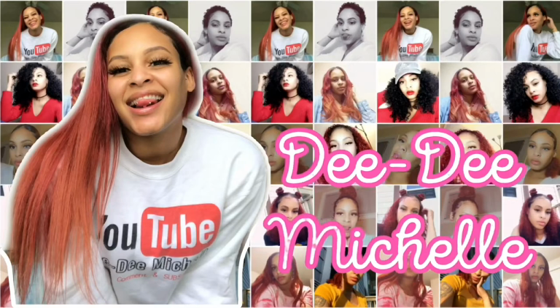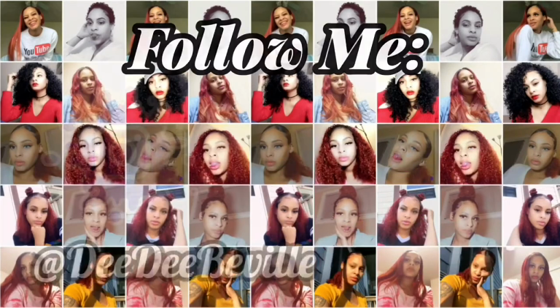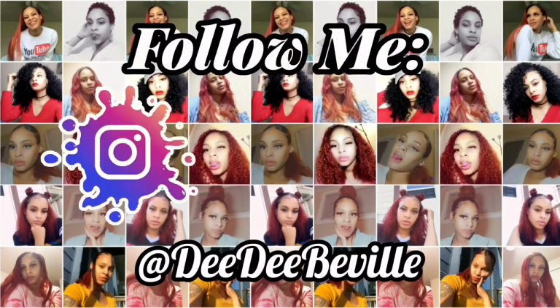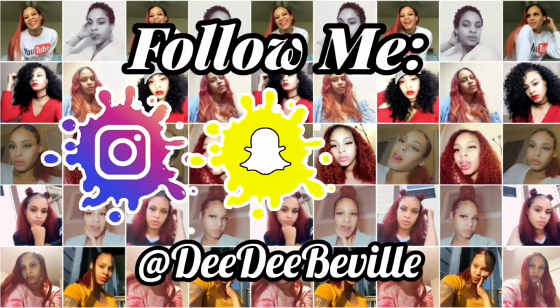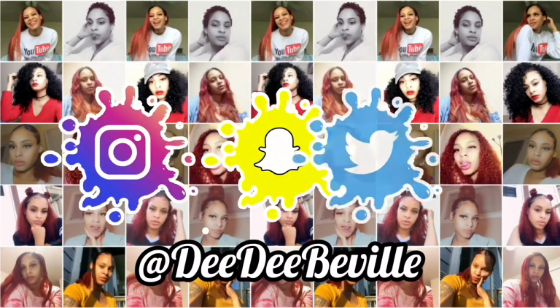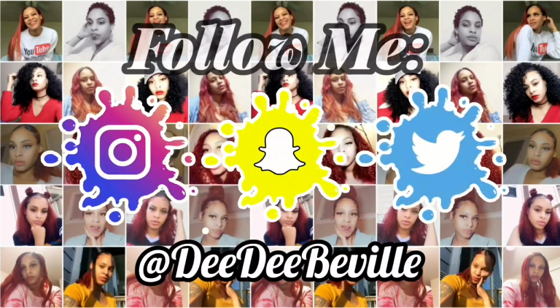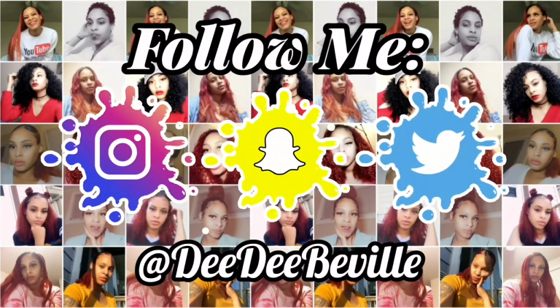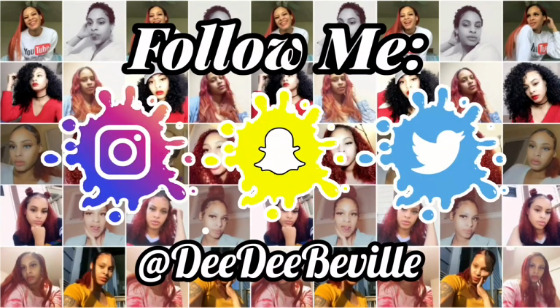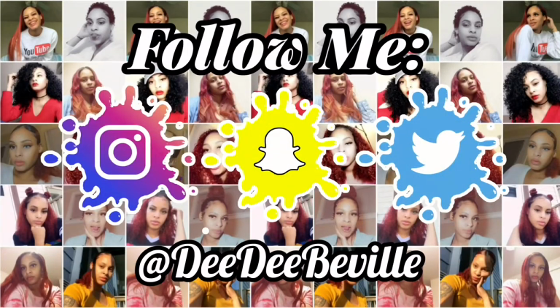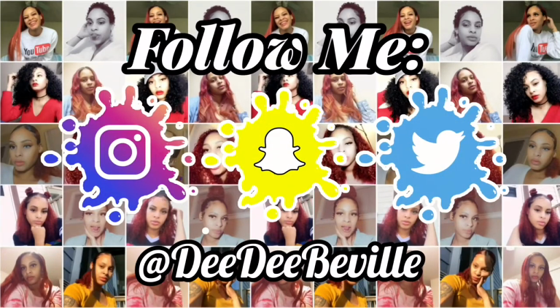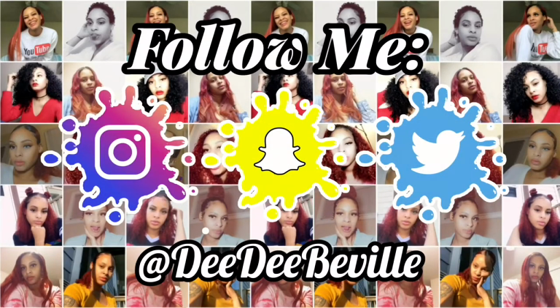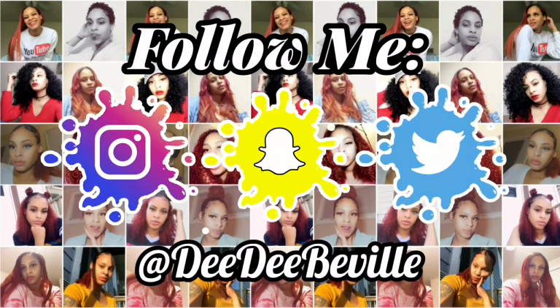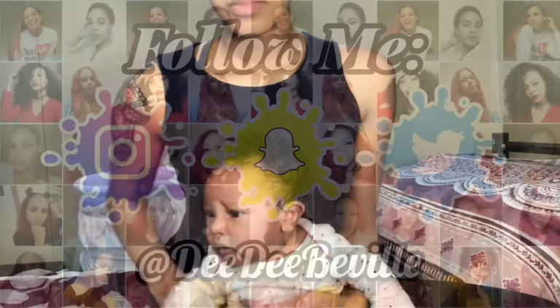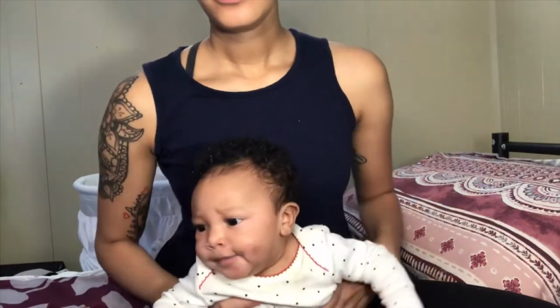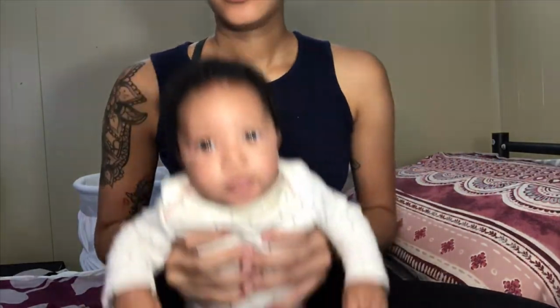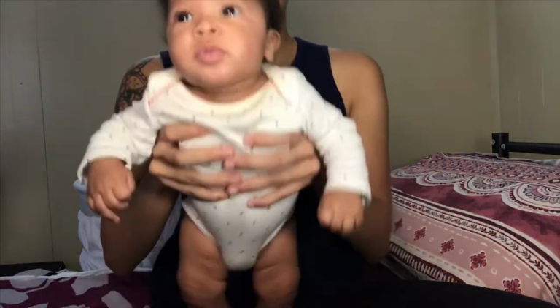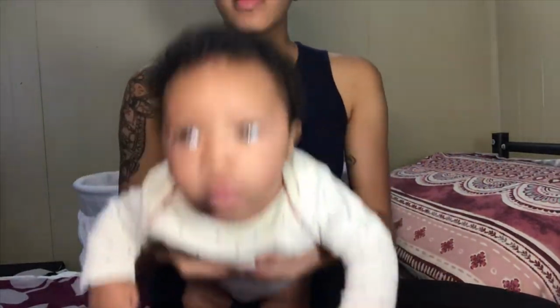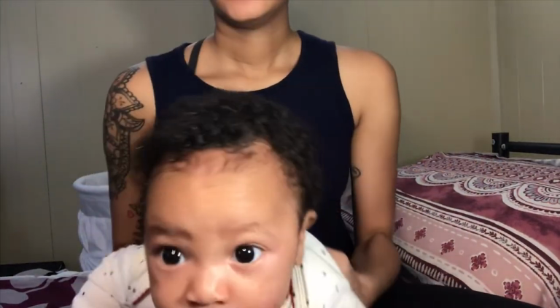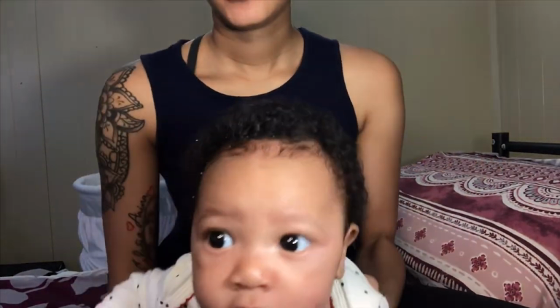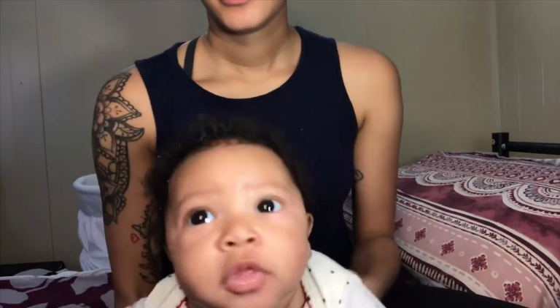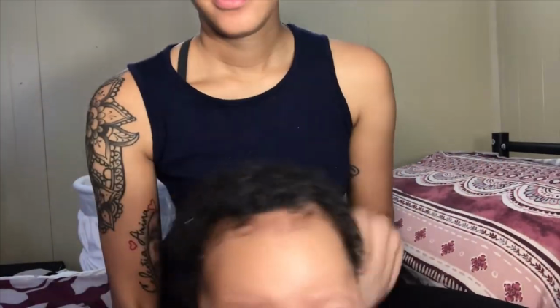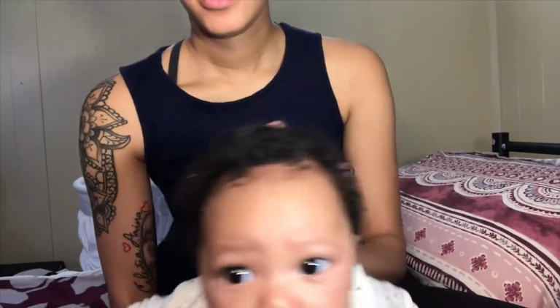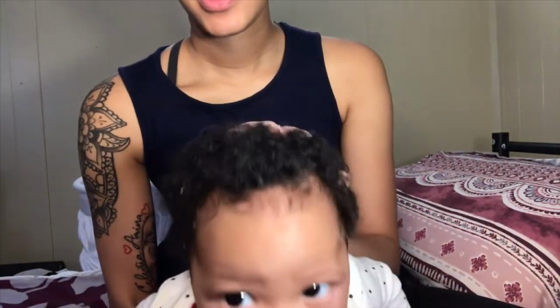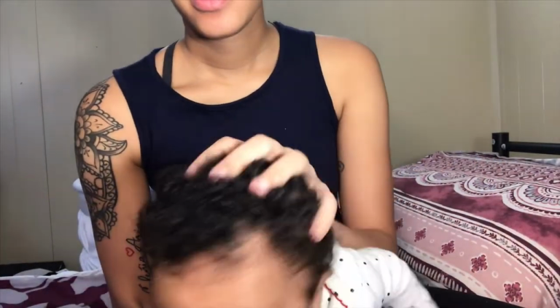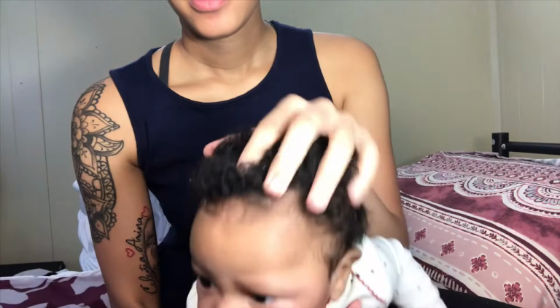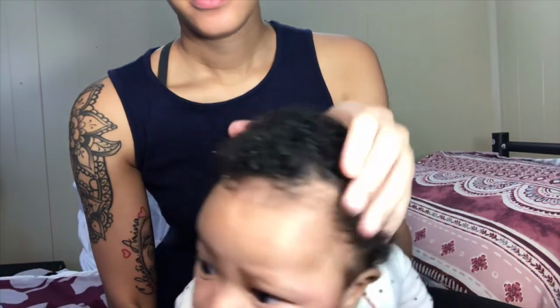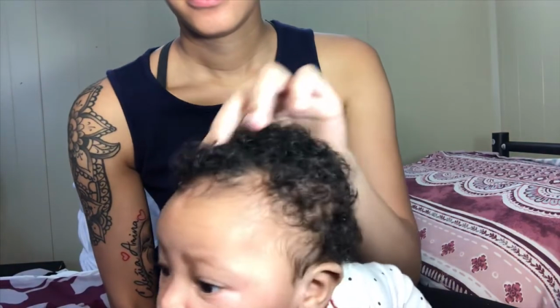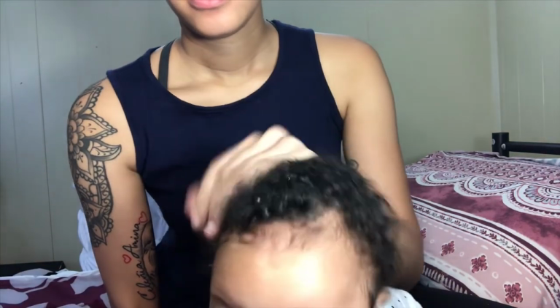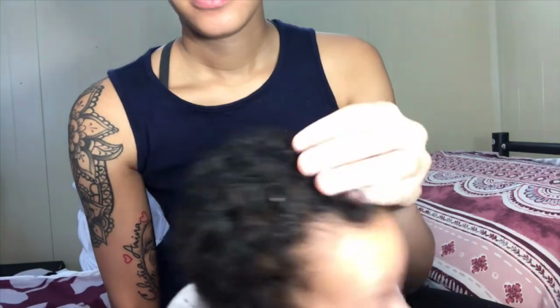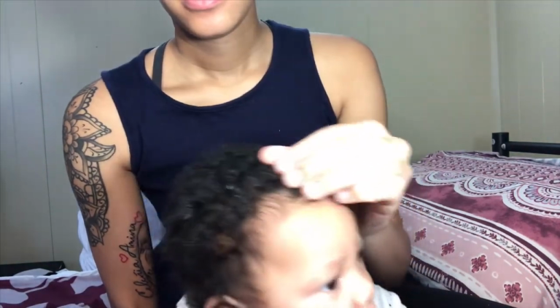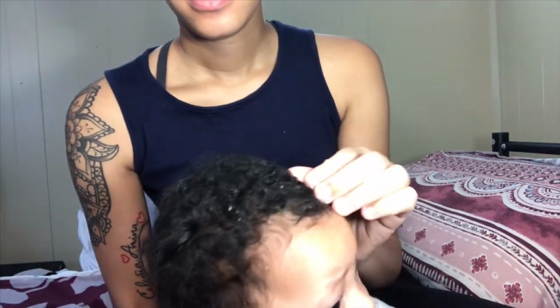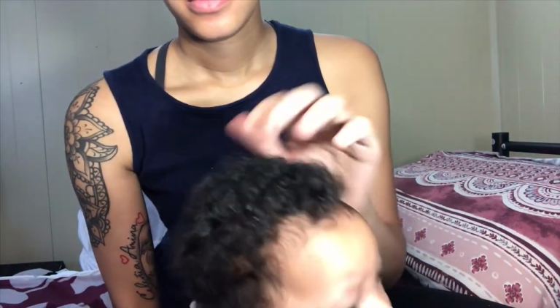Welcome back, play cousin! If you are new to my channel, be sure to hit the subscription box down below so that you can become a part of our Ohana. In today's video, I'm going to be showing you guys how I get rid of my baby's cradle cap.